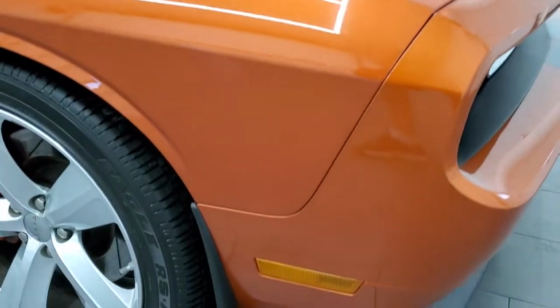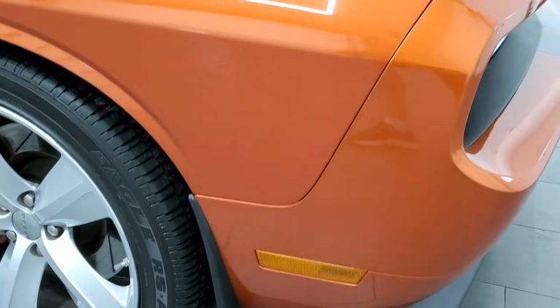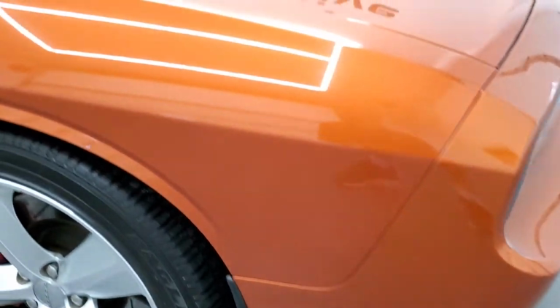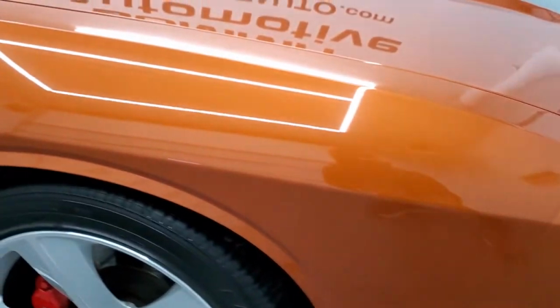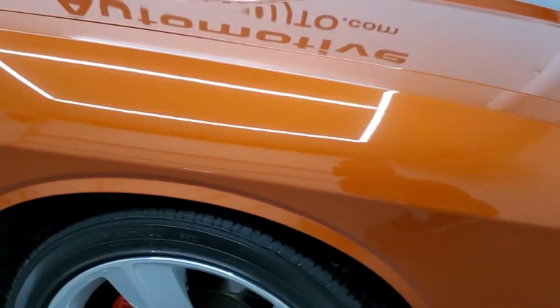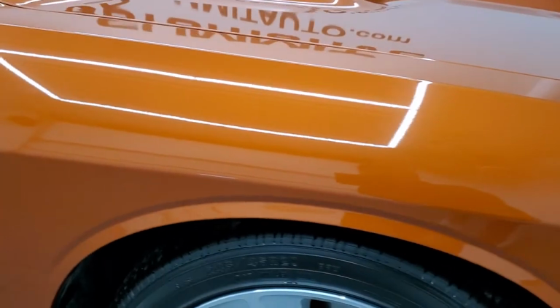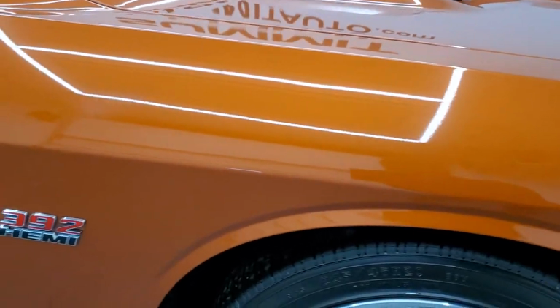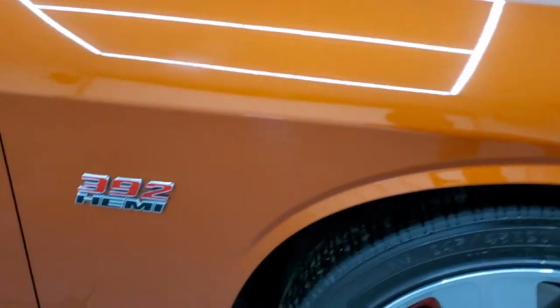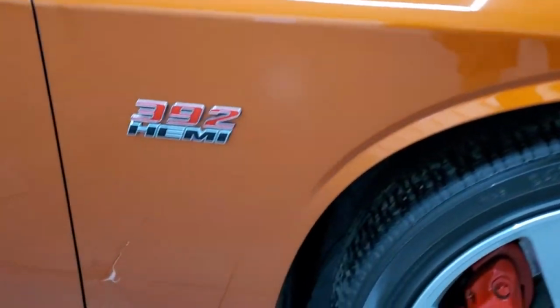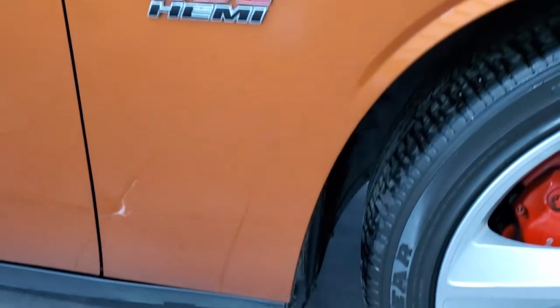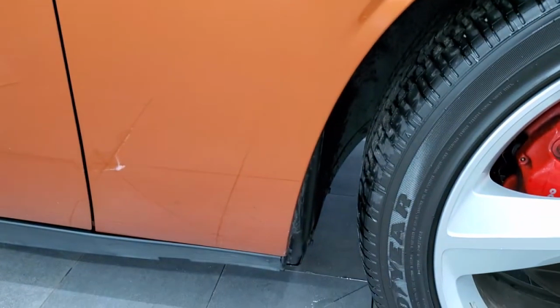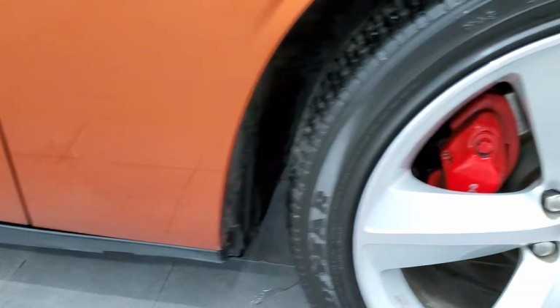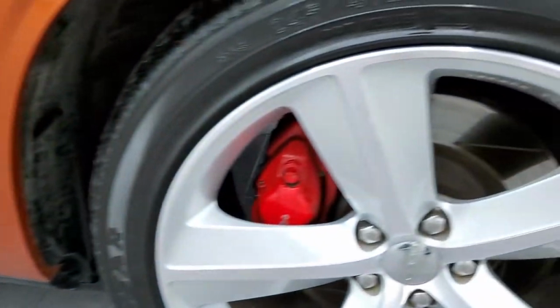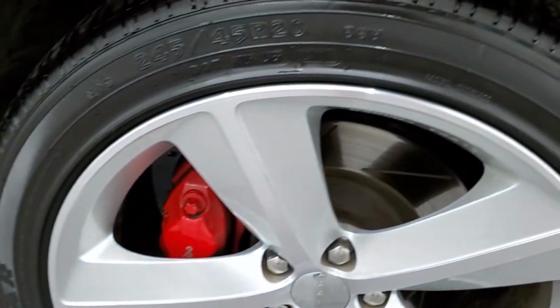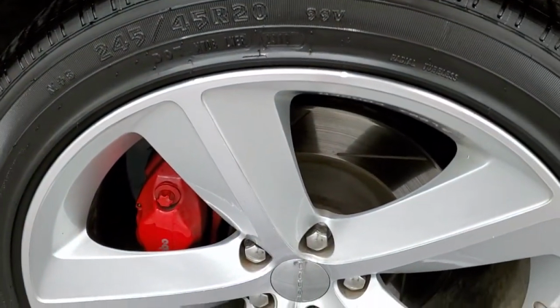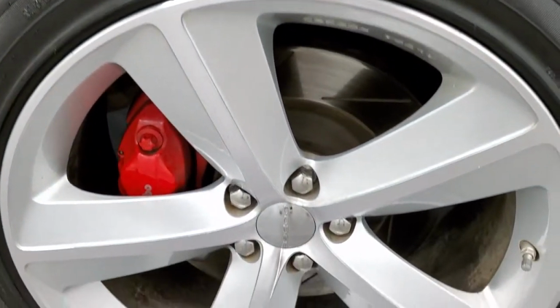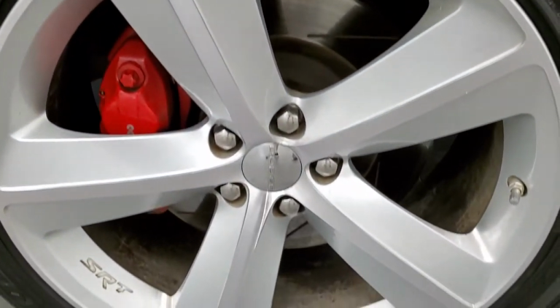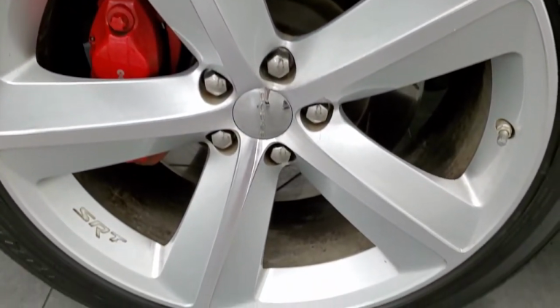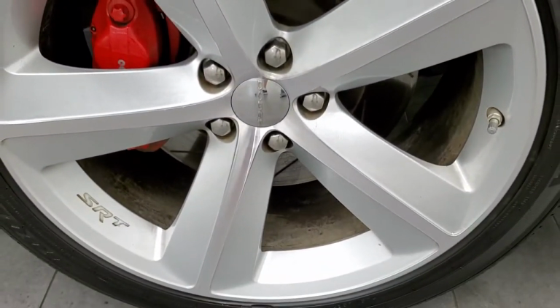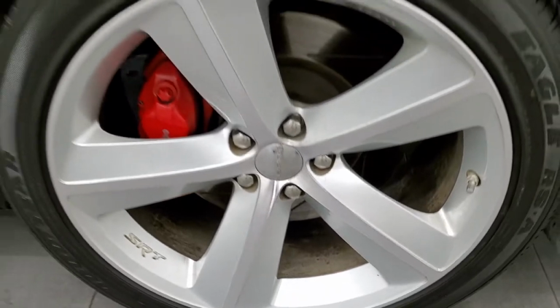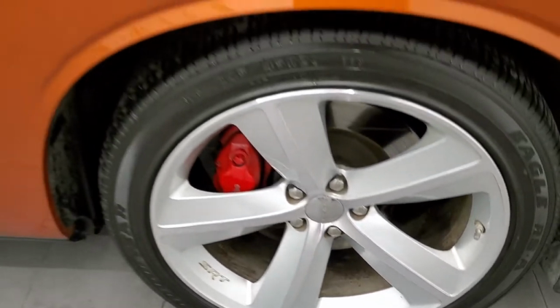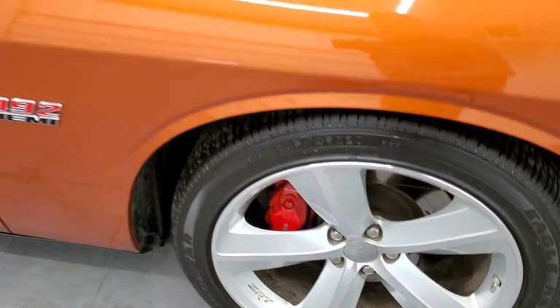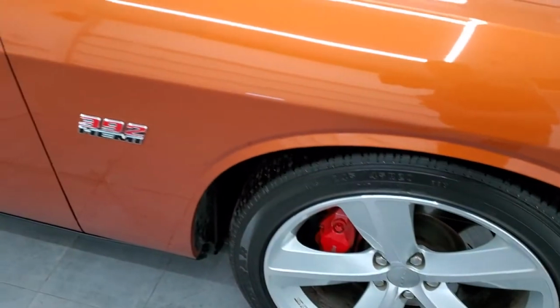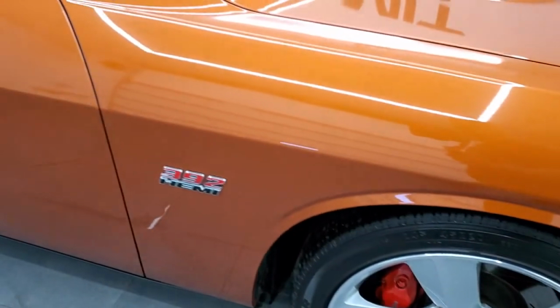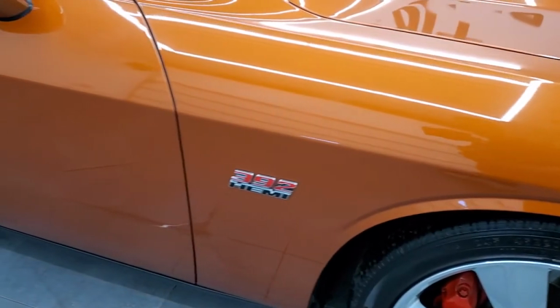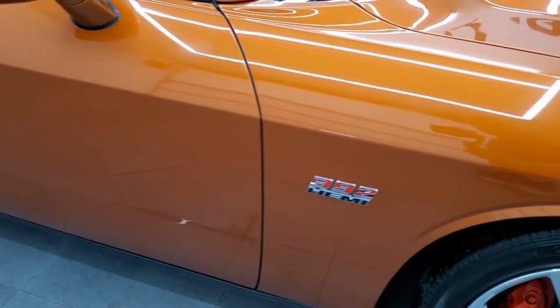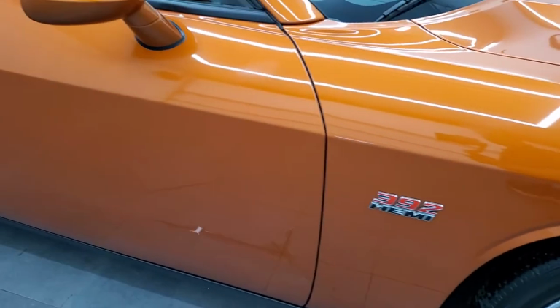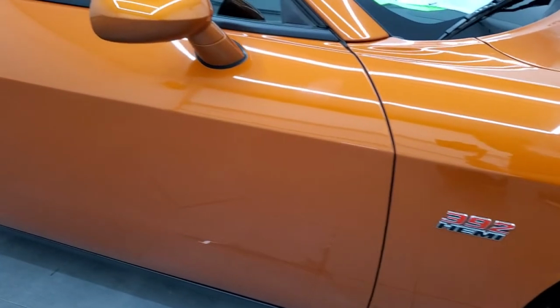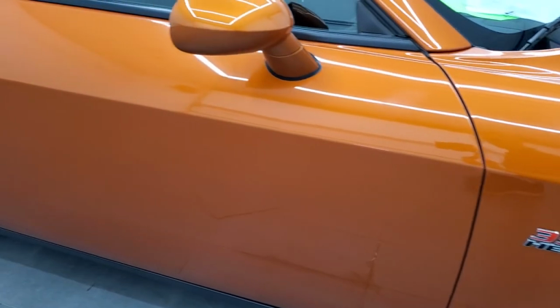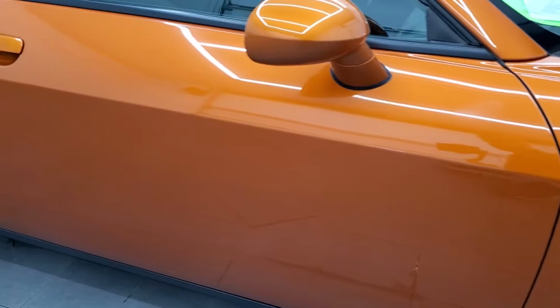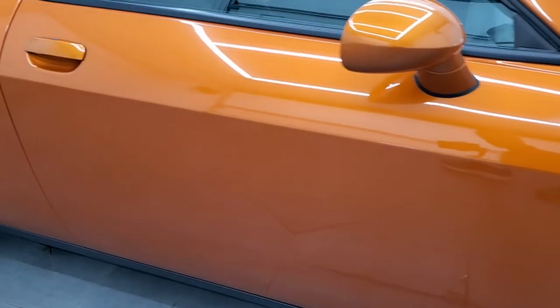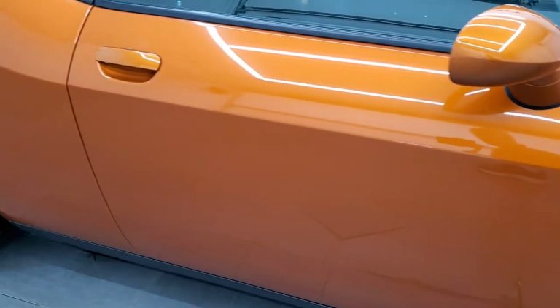The passenger side front fender has no dents or dings, and the passenger side rim has no major scuffs or scrapes. As you go down this side of the car, take note of how clean the body is — how reflective and mirror-like that paint is.